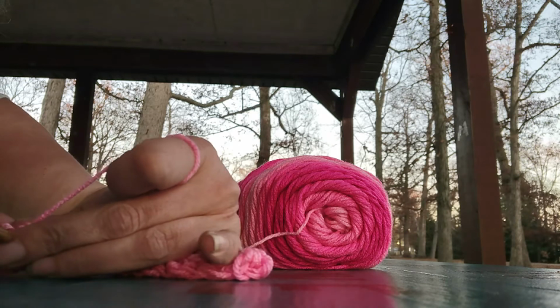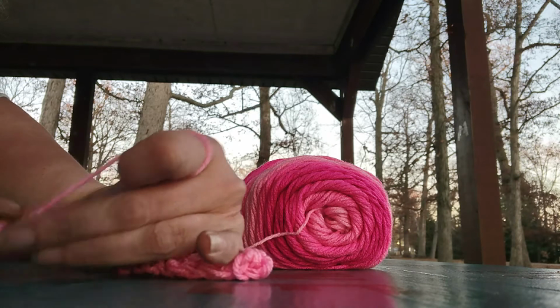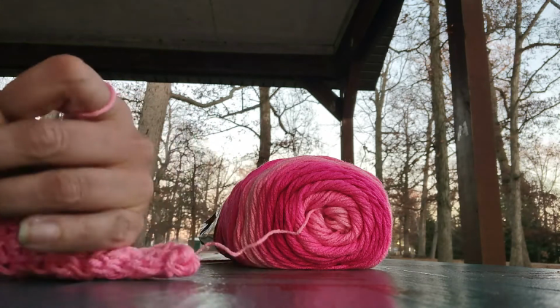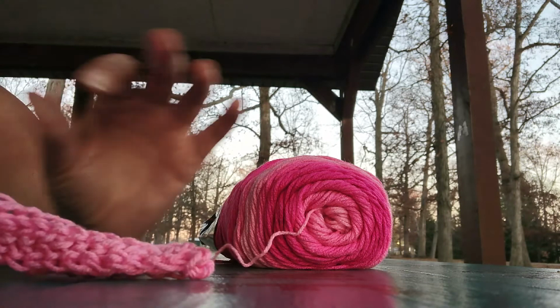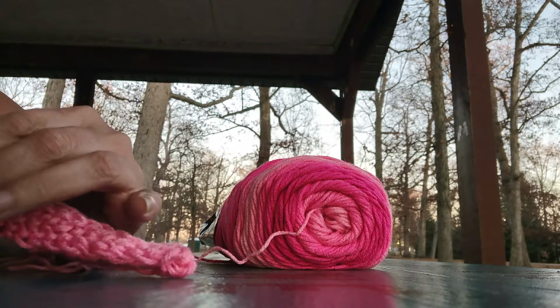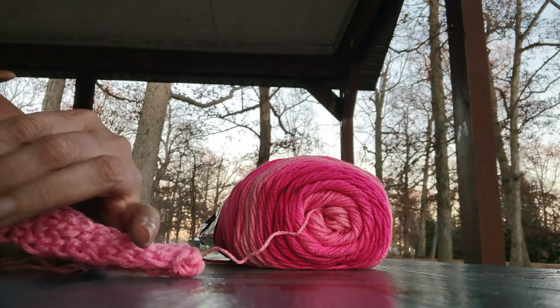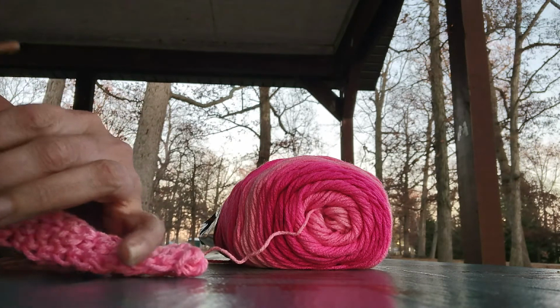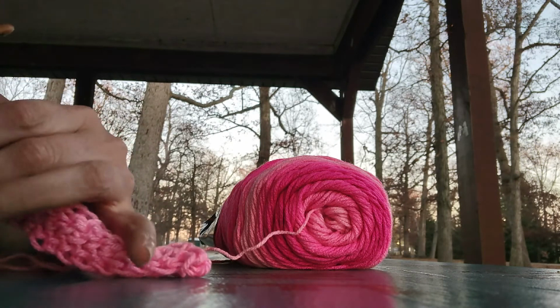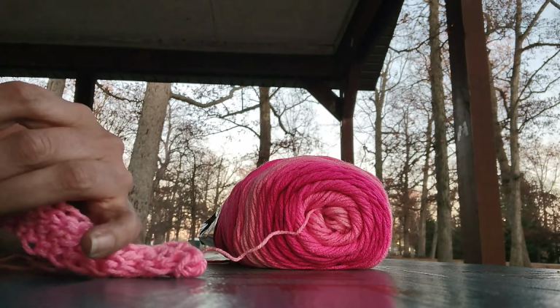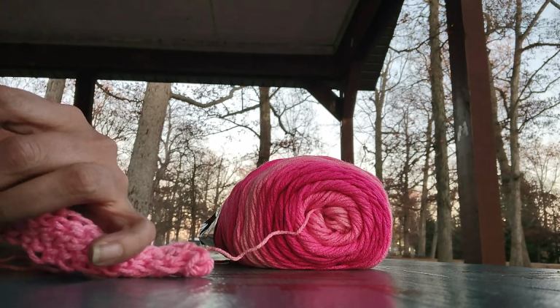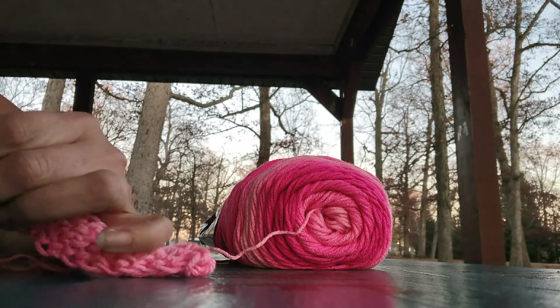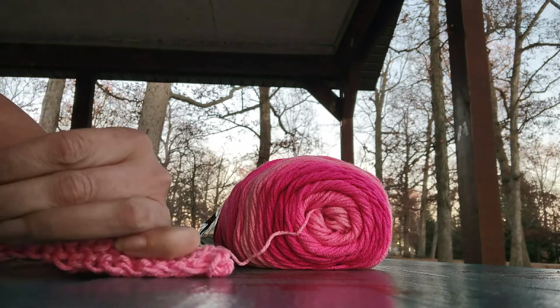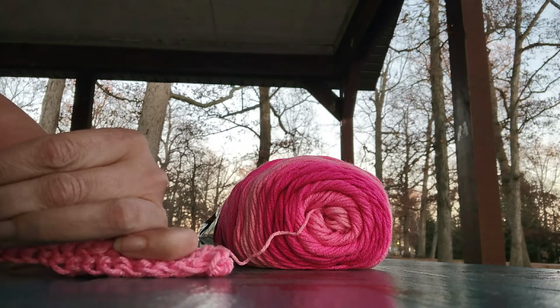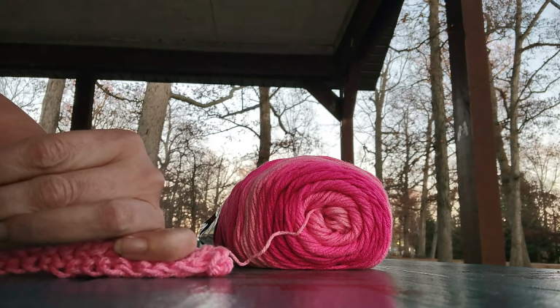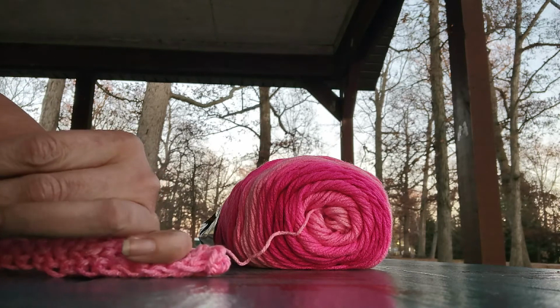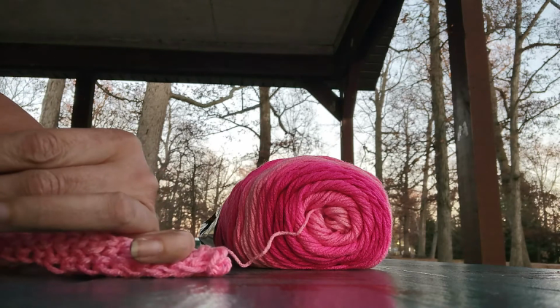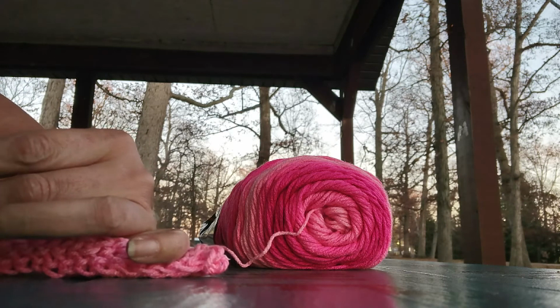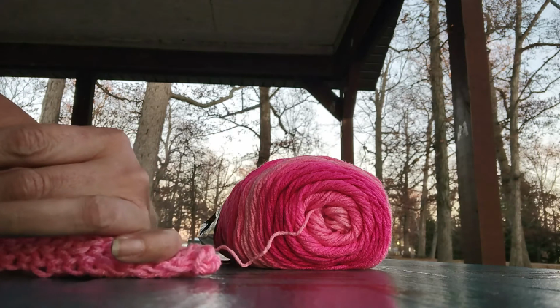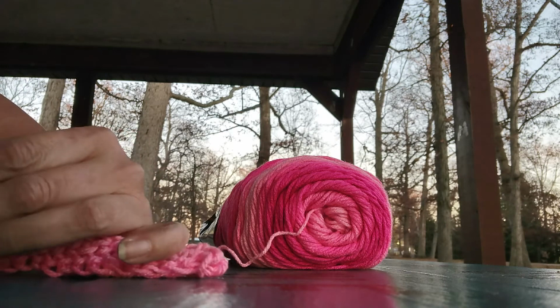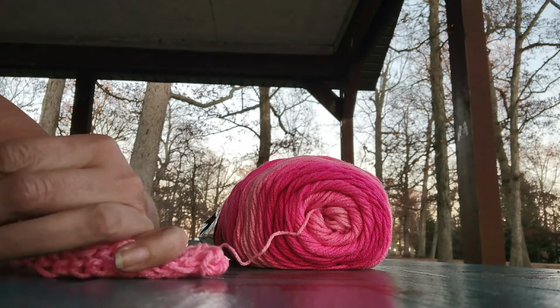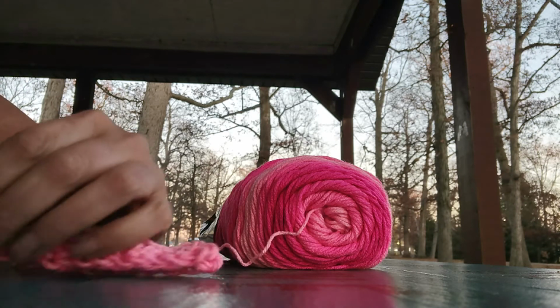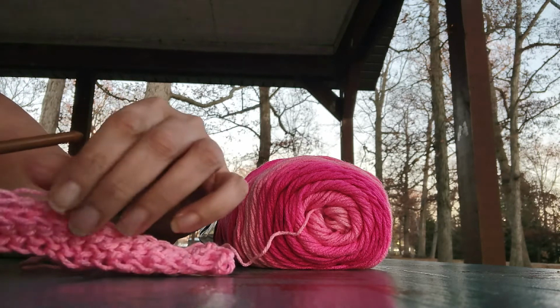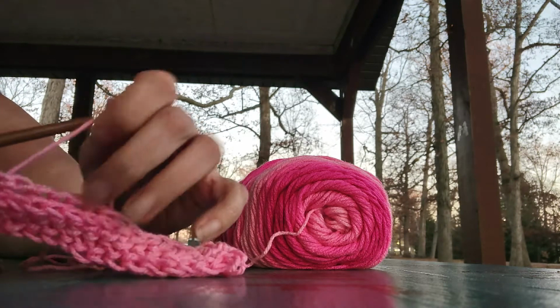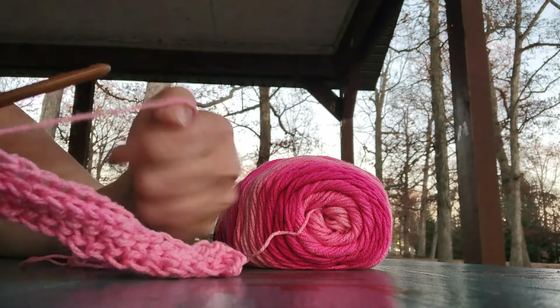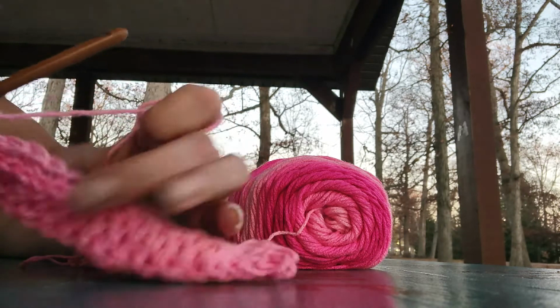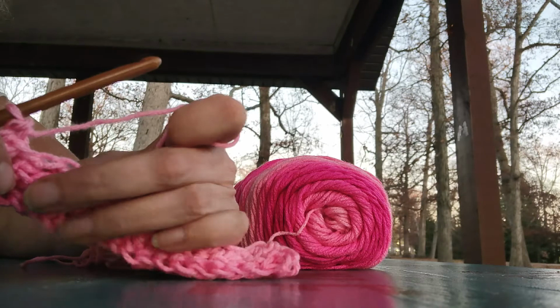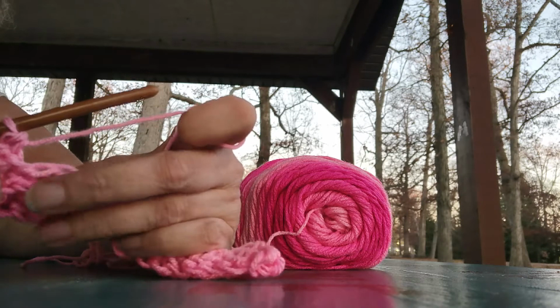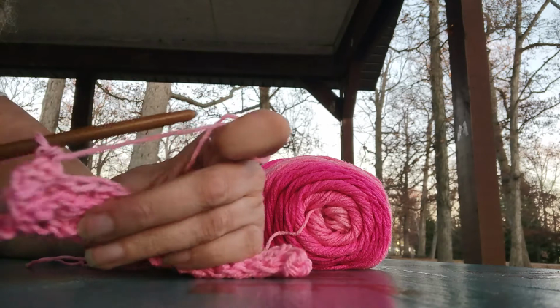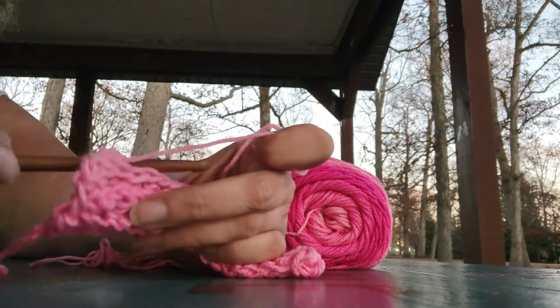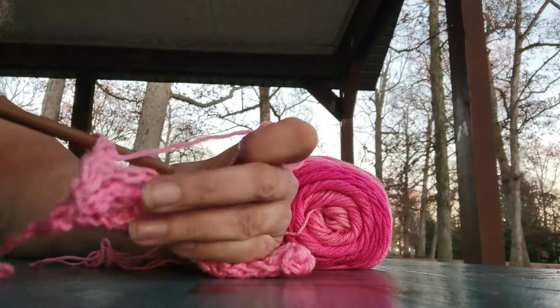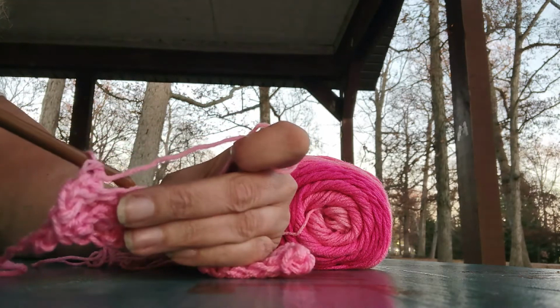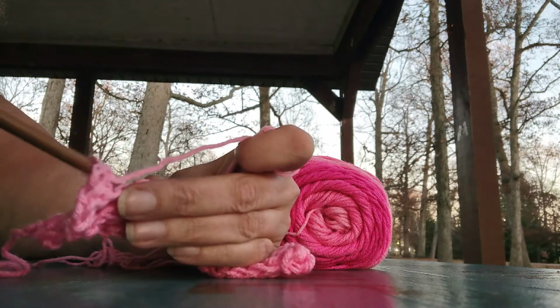I lost all my loops there. I'm filming a different way today because I lost my selfie stick, so you'll have to let me know if you can see the stitches better this way or if you want me to stay with what I've been doing.